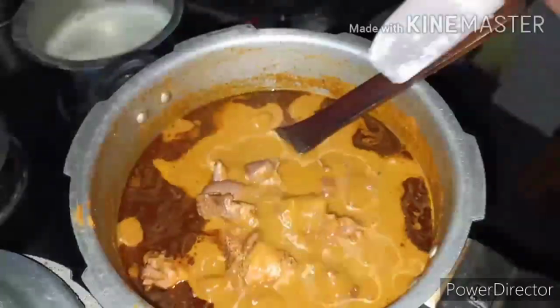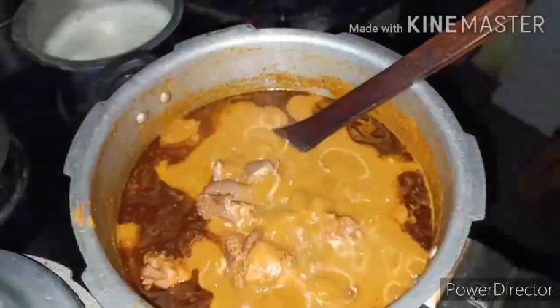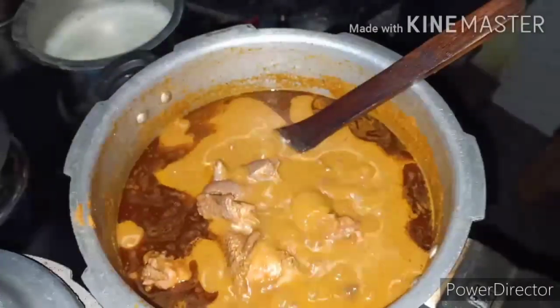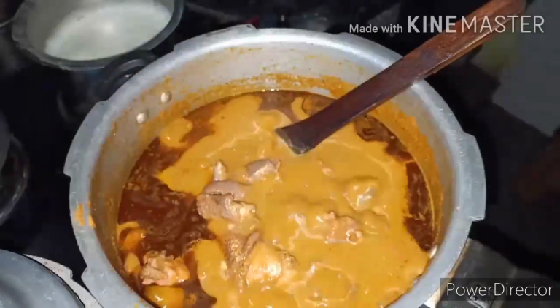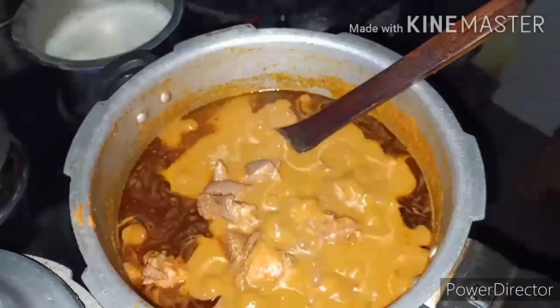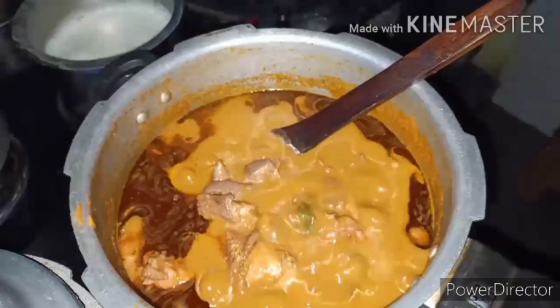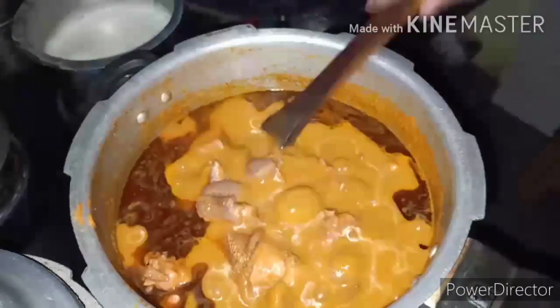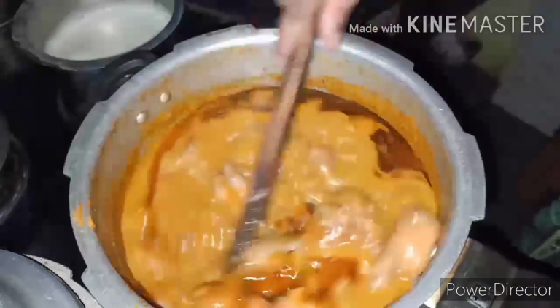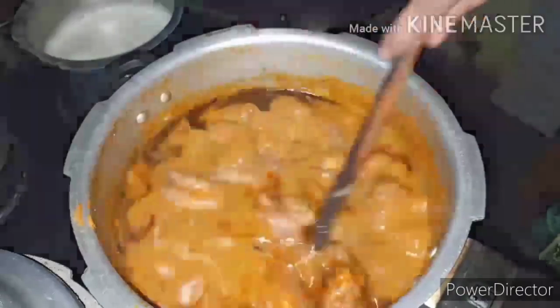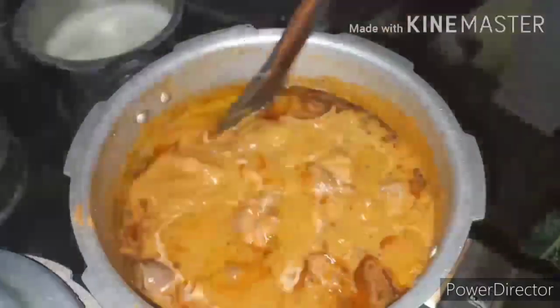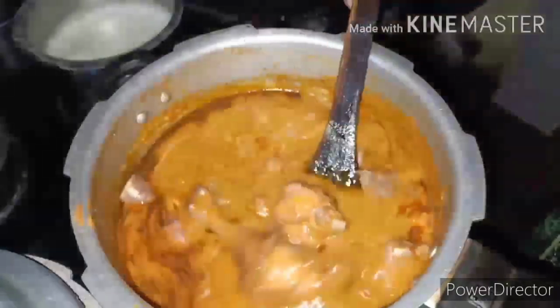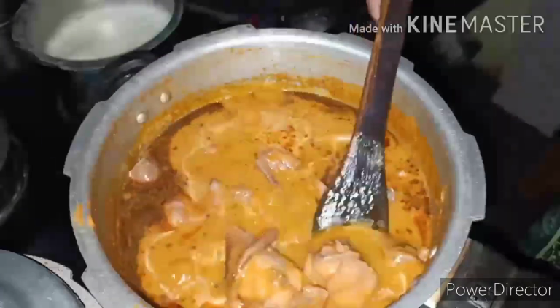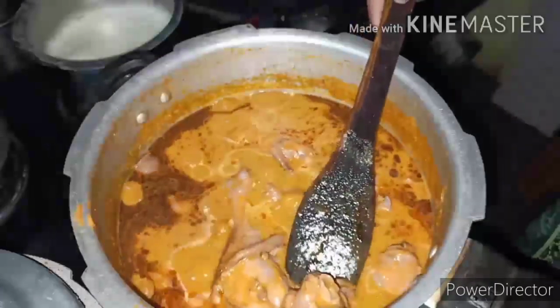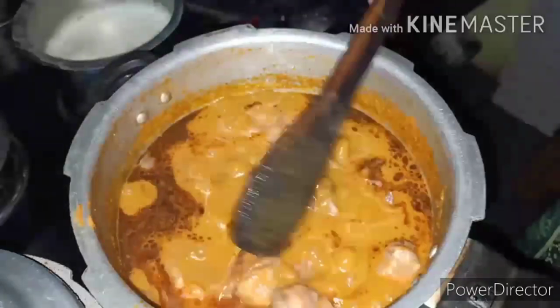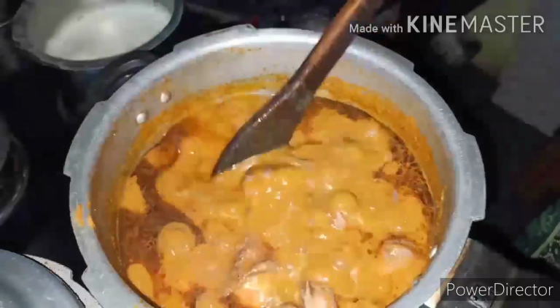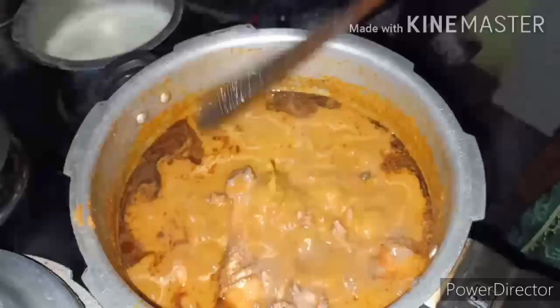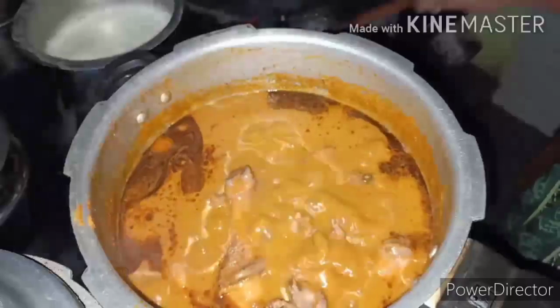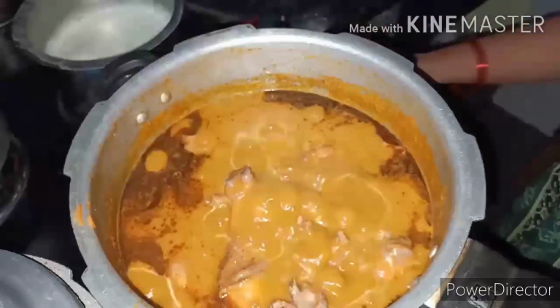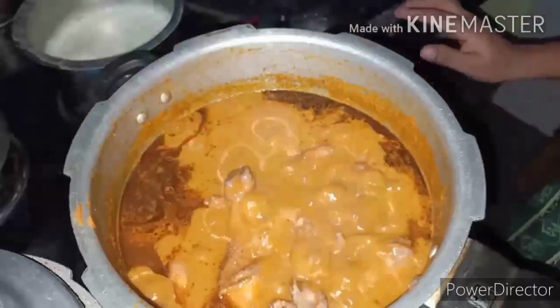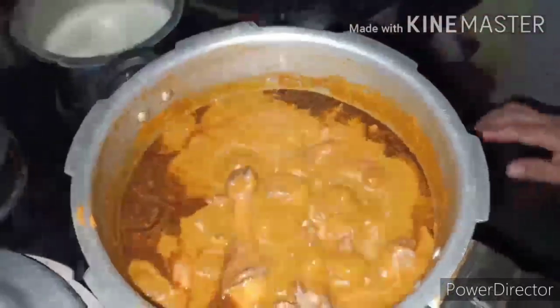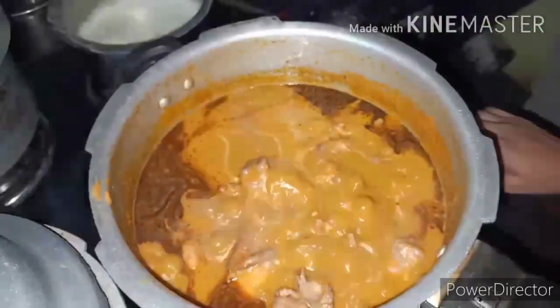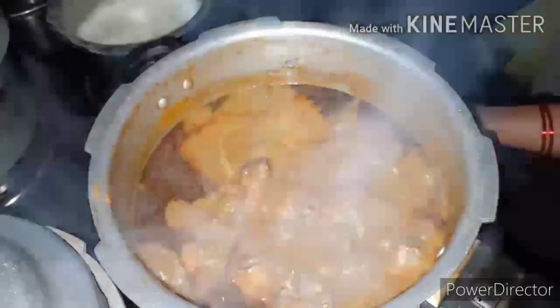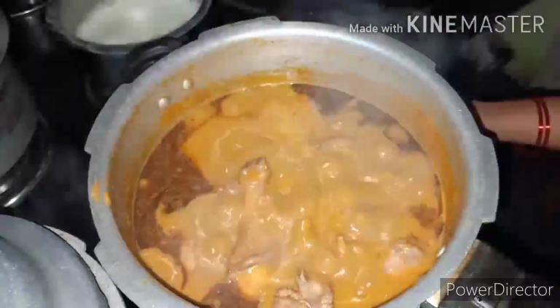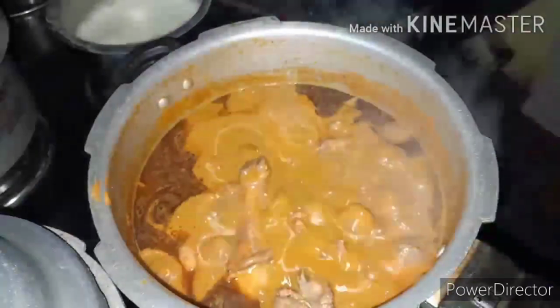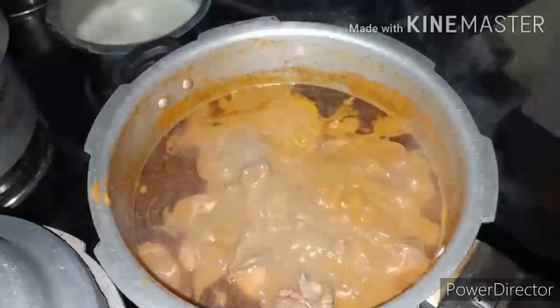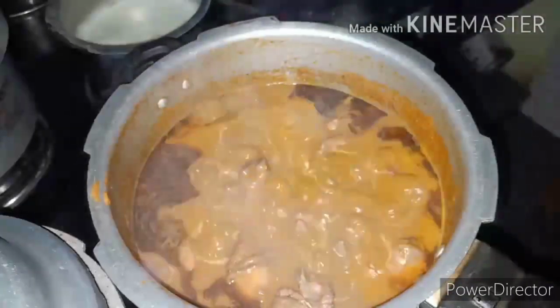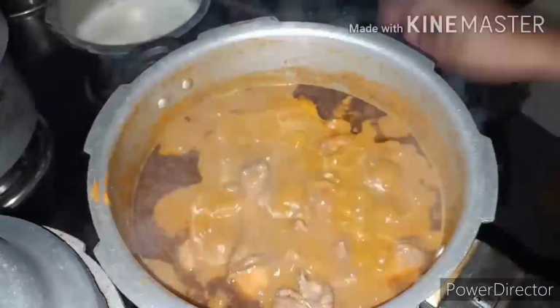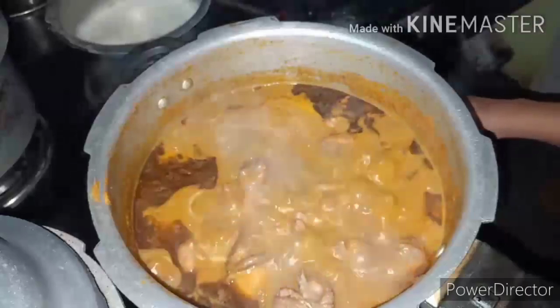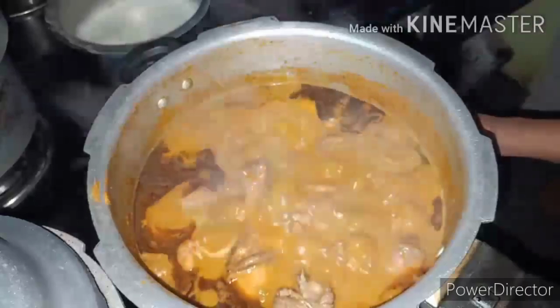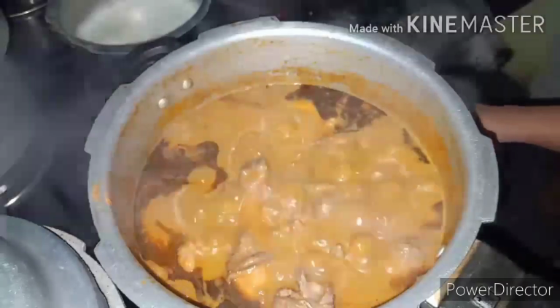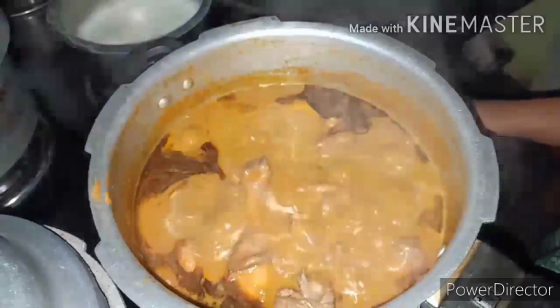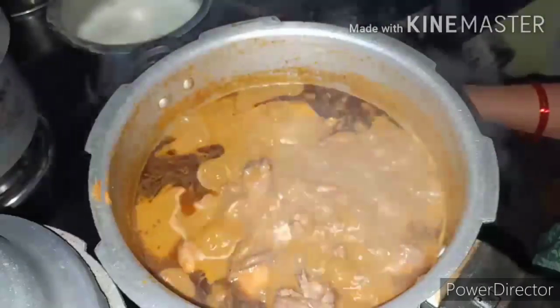Mix mix mix — mix the ingredients well. The red rim shak is ready. ಈಗ ready ಆಗಿದೆ, stove ಆಫ್ ಮಾಡಿ. Friends, ಇದು ತುಂಬಾ ಚೆನ್ನಾಗಿ ಬಂದಿದೆ.